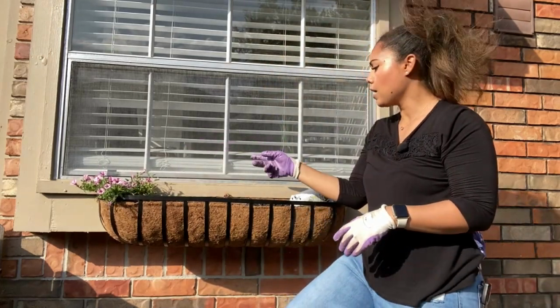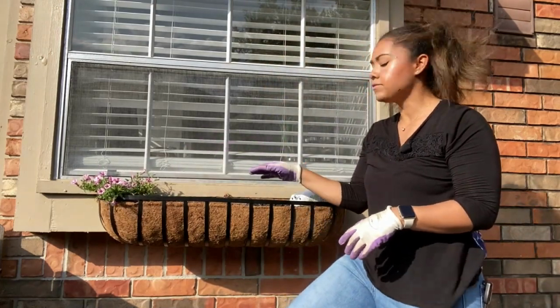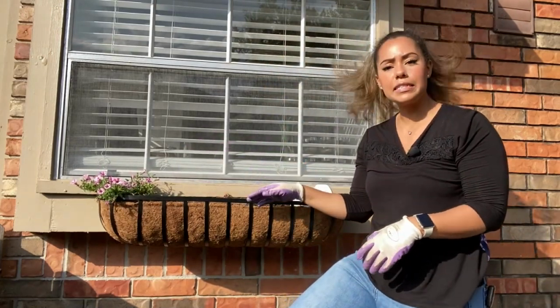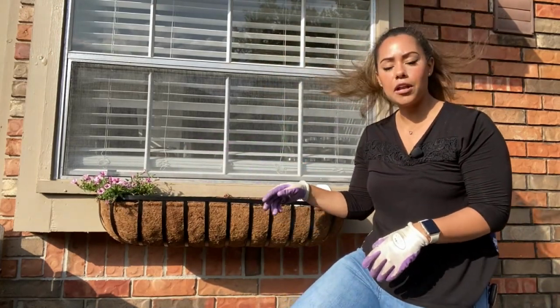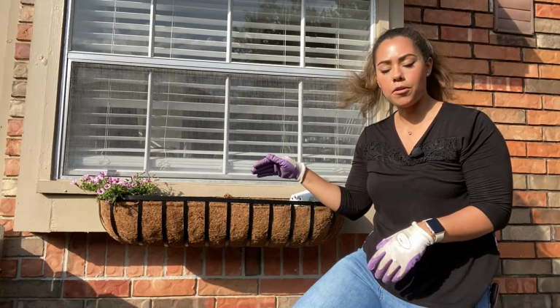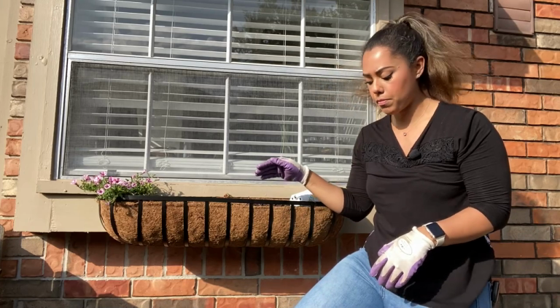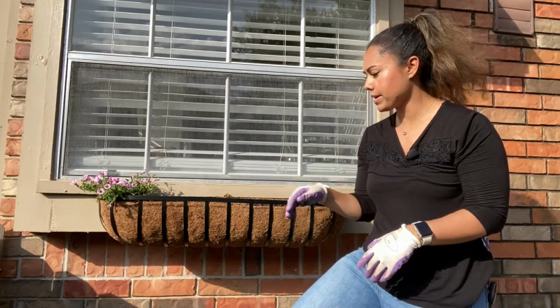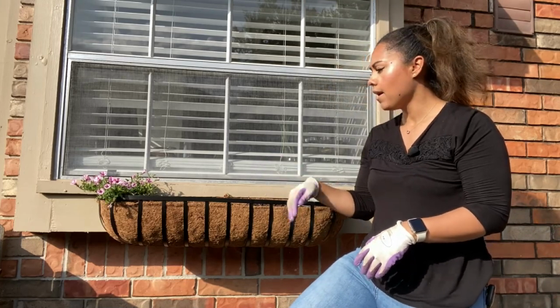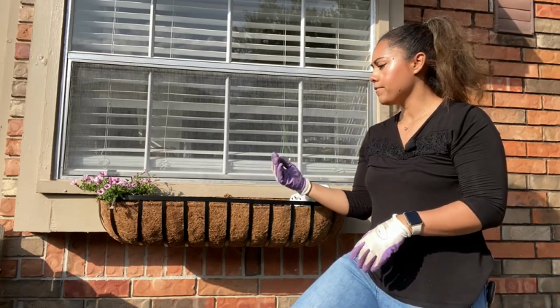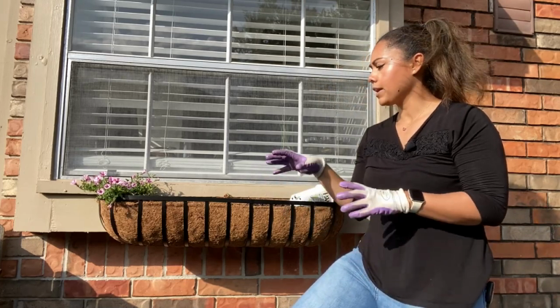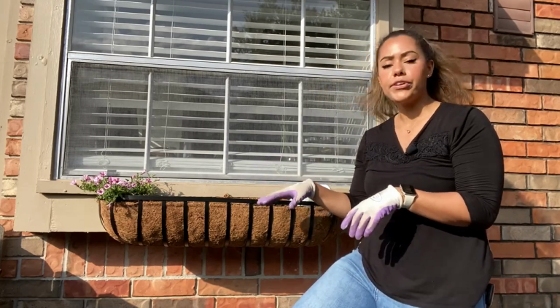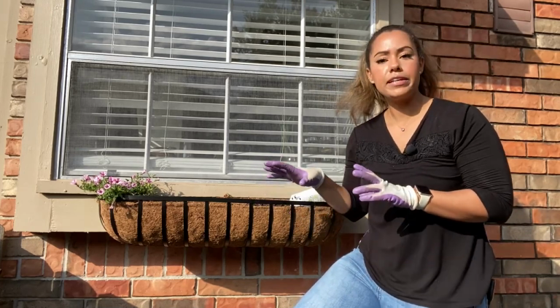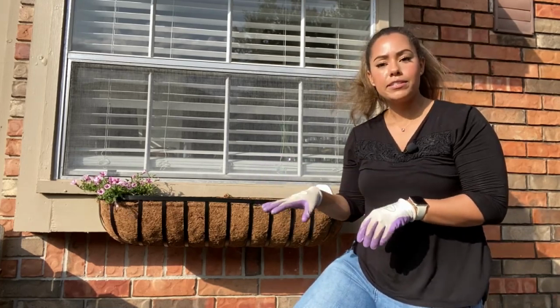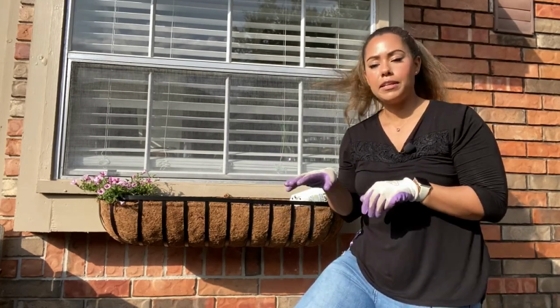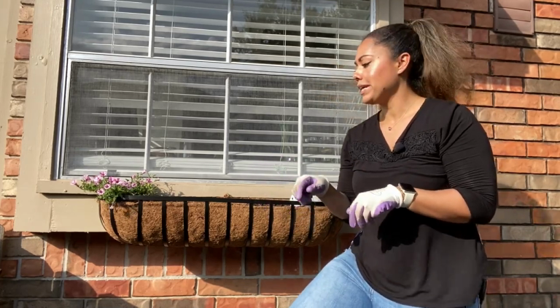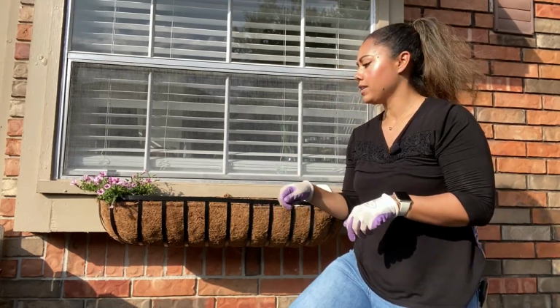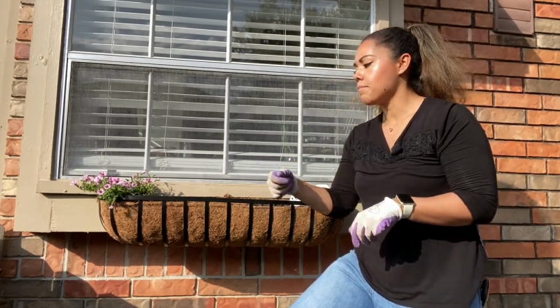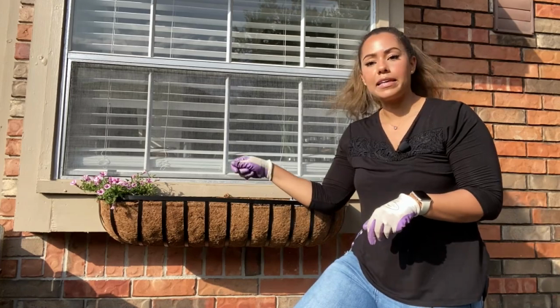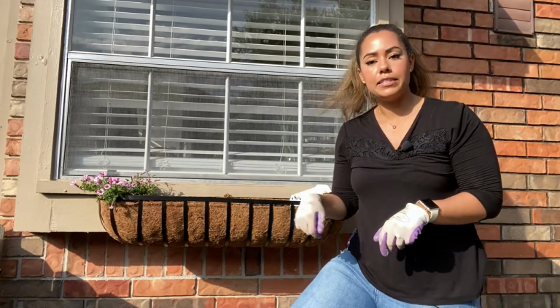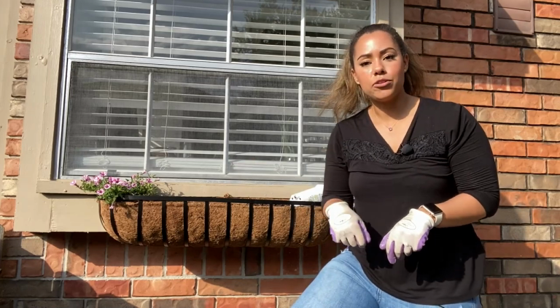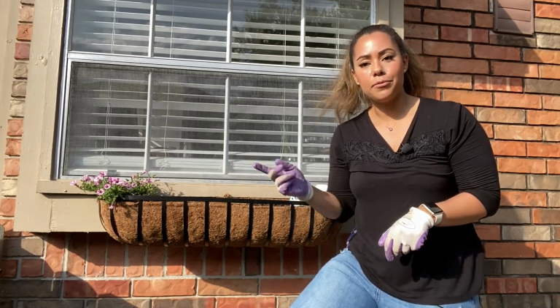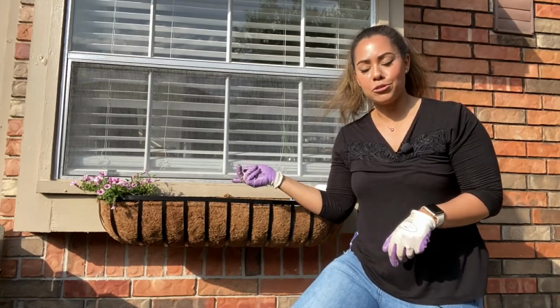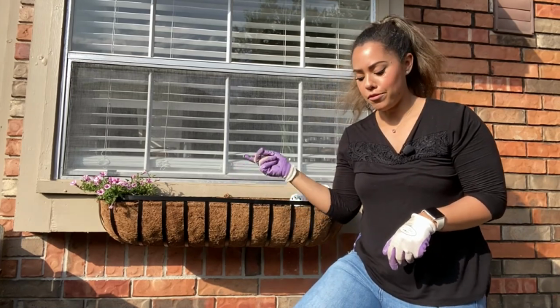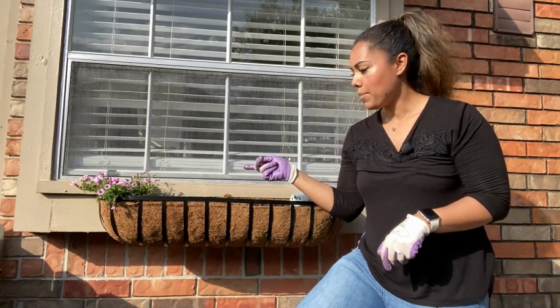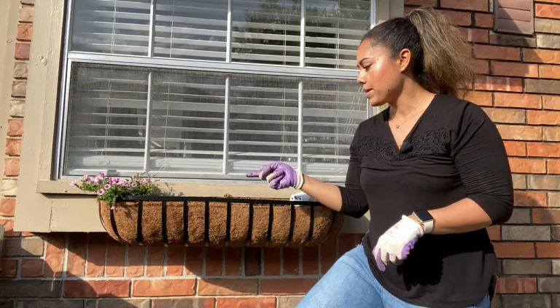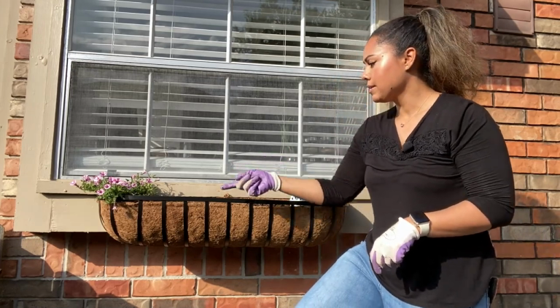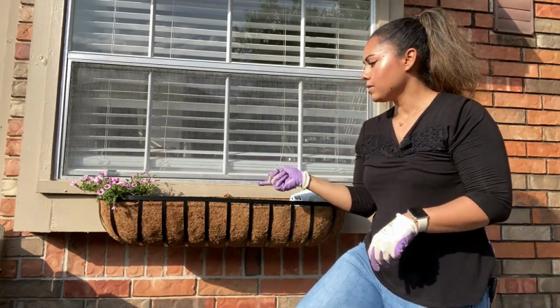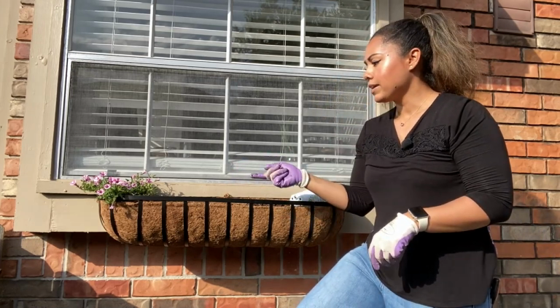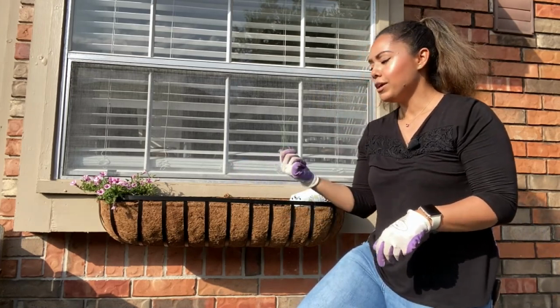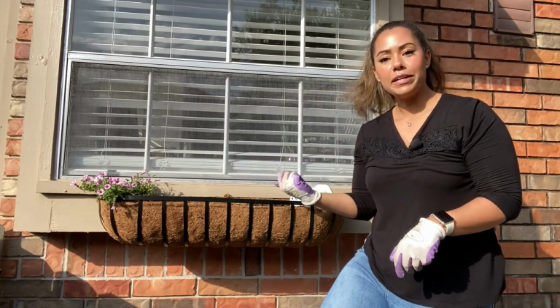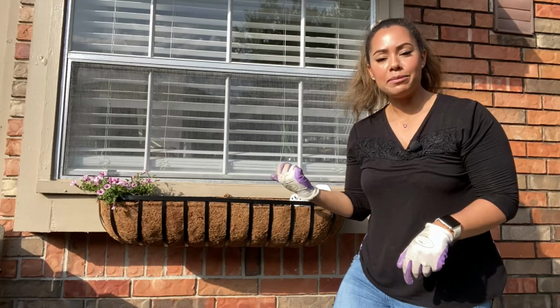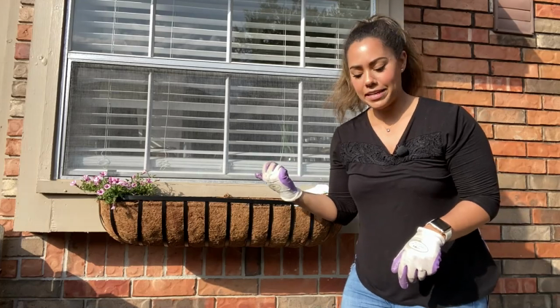I didn't fill this container all the way up with potting mix. I figured I'd get everything settled in place and then come back in and side dress it with additional potting mix.